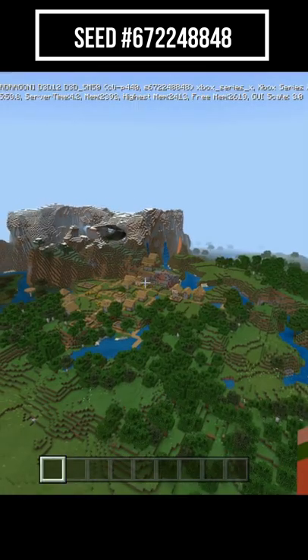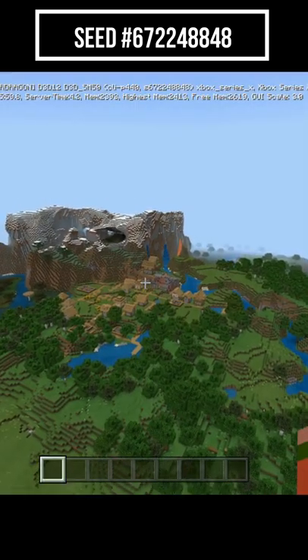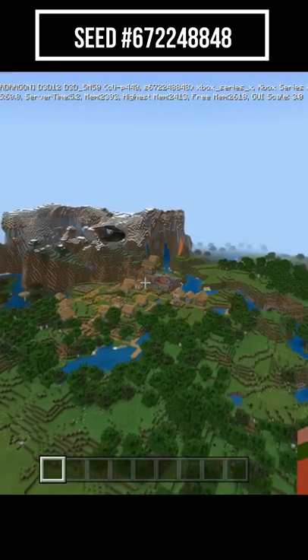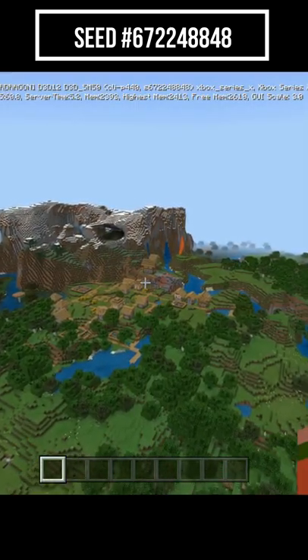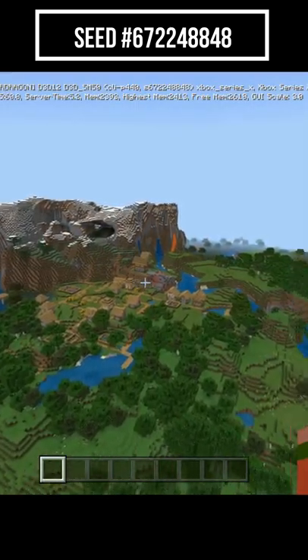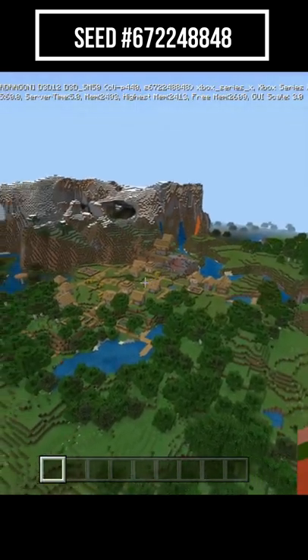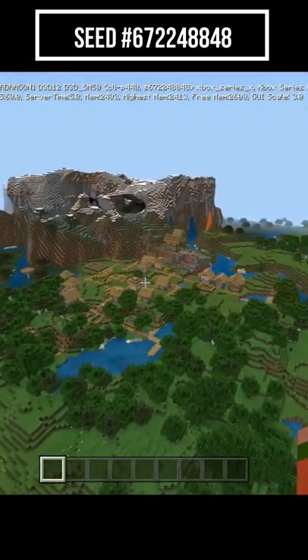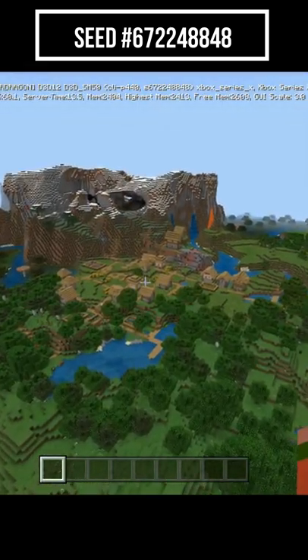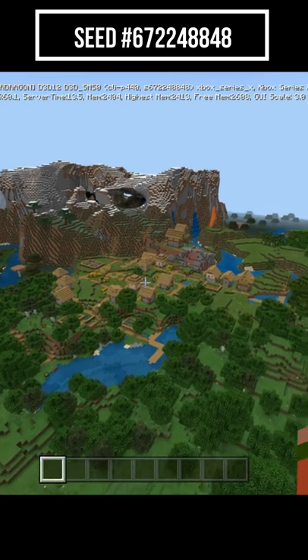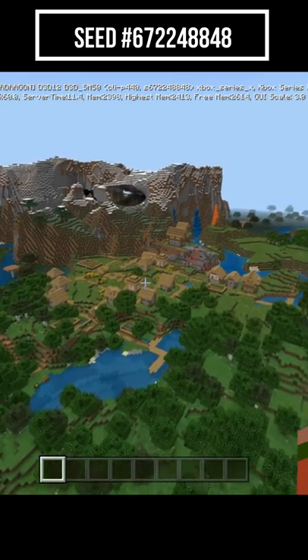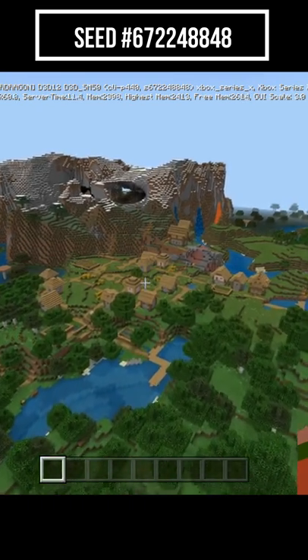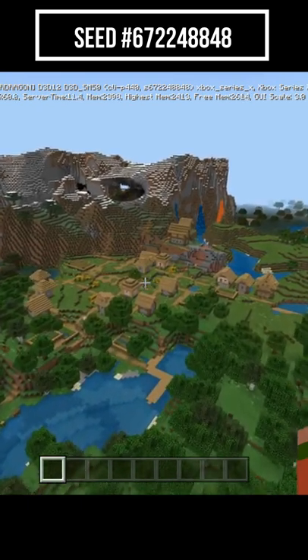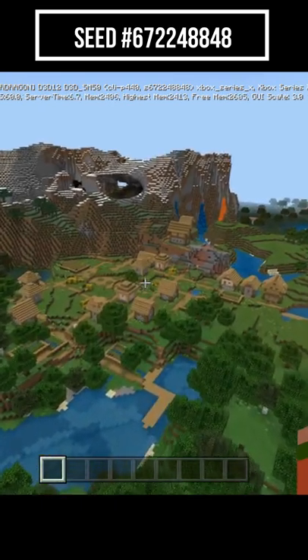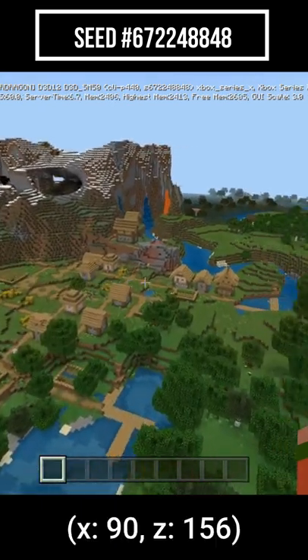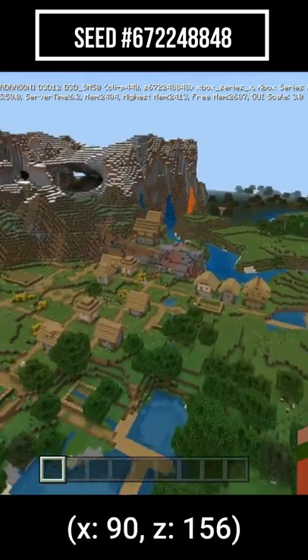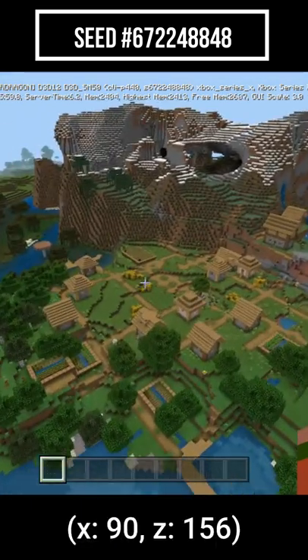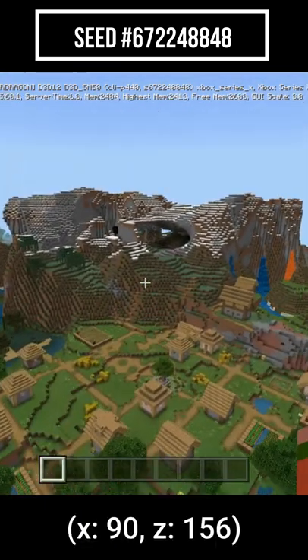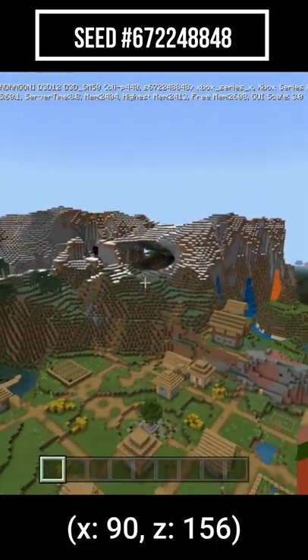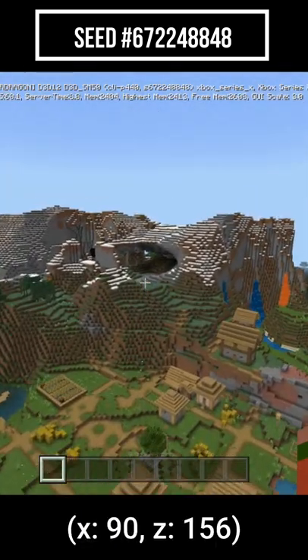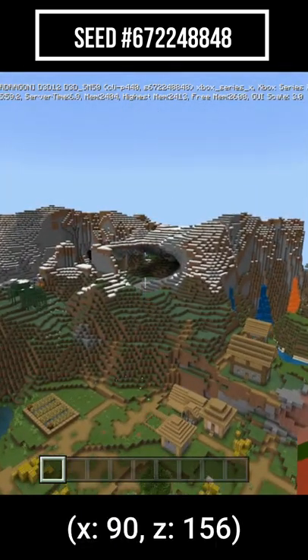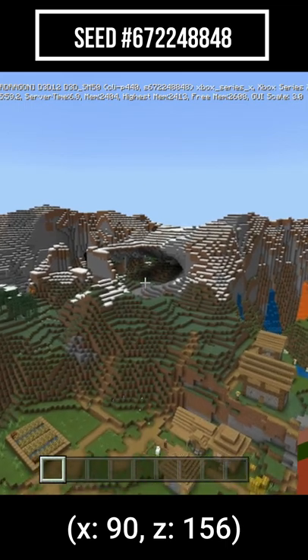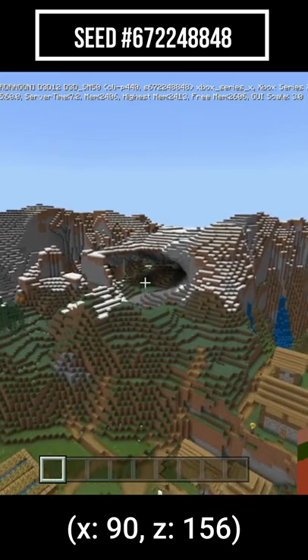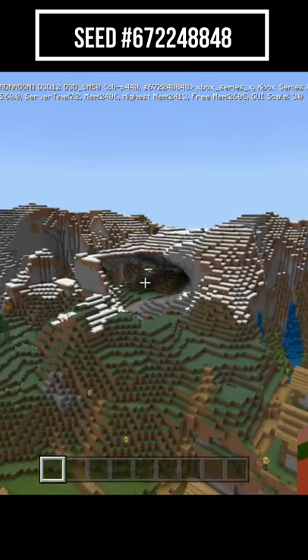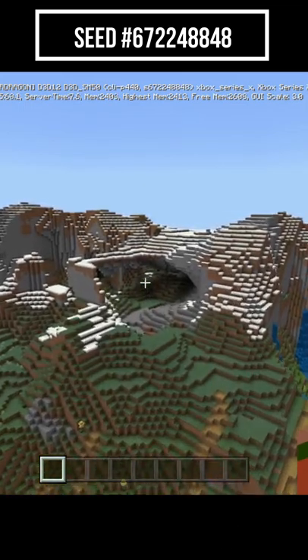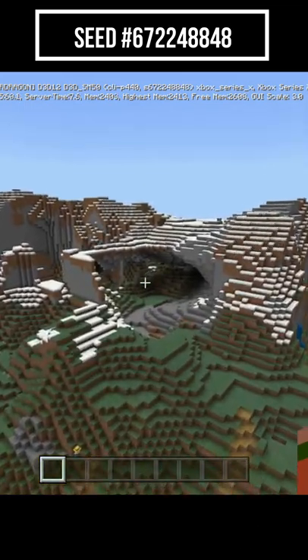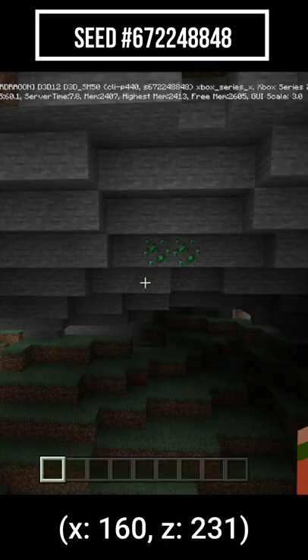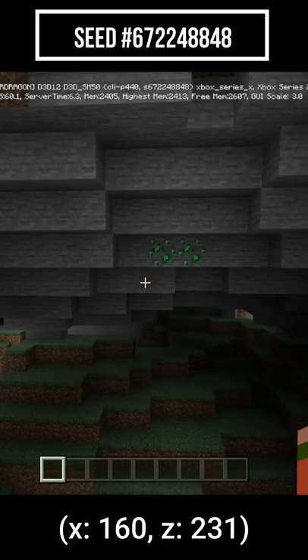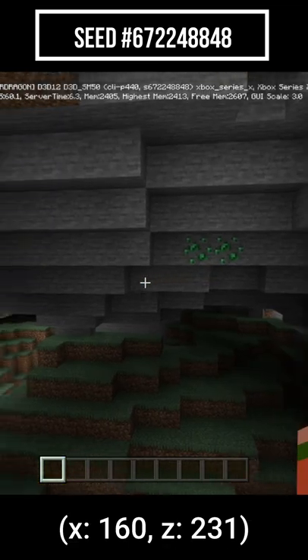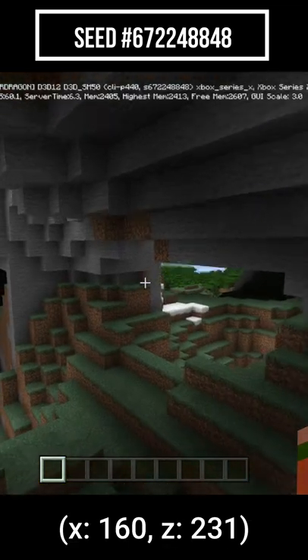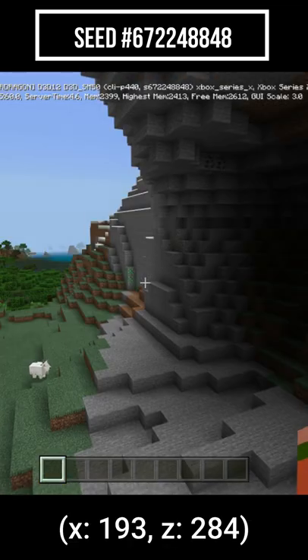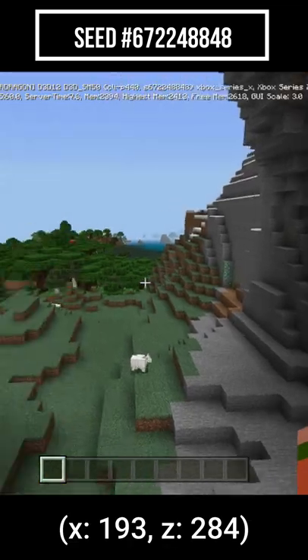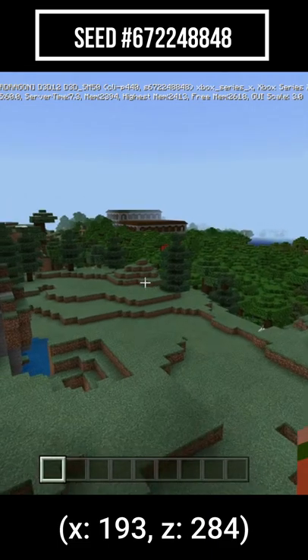Okay, we're back at spawn. We're going to head towards this village, just in case you're like, who cares about the underwater — nobody wants that. We got a huge village. You fly through the mountains, there's exposed emeralds. You got some emeralds right there, you got some emeralds right there.